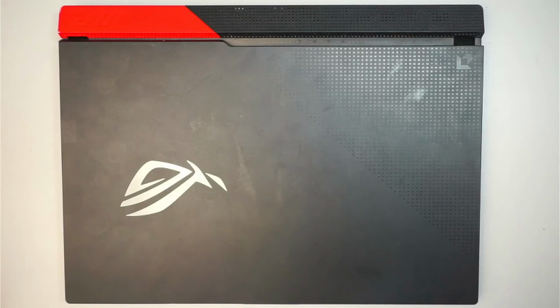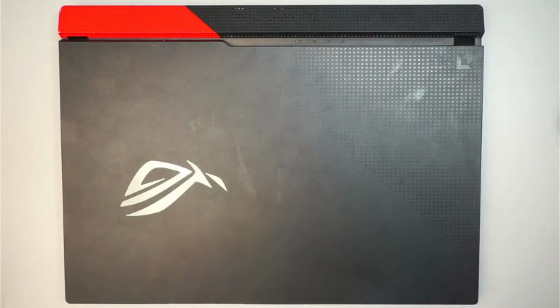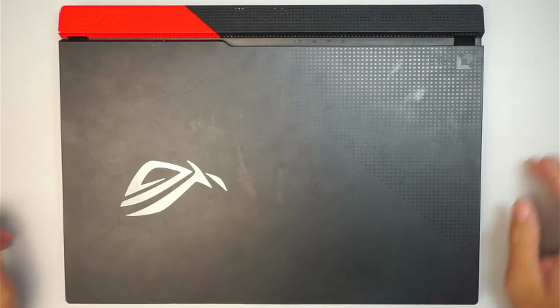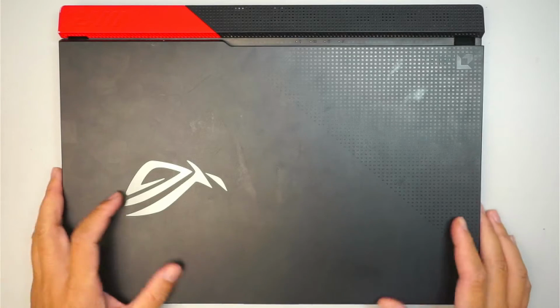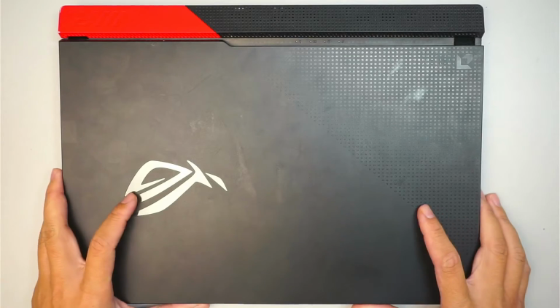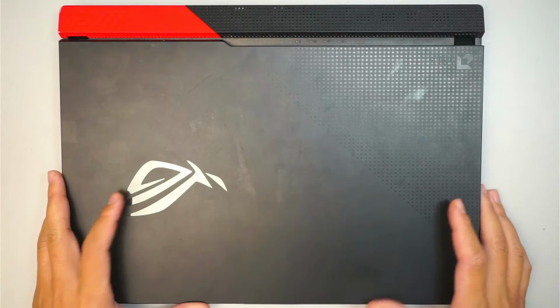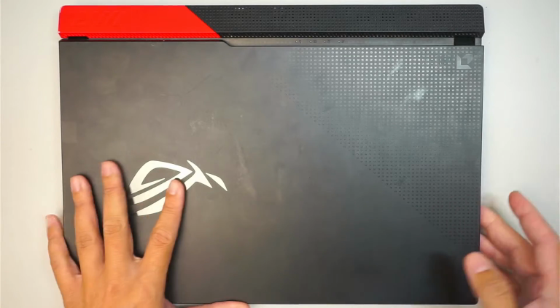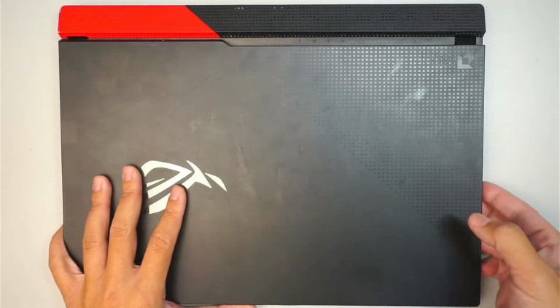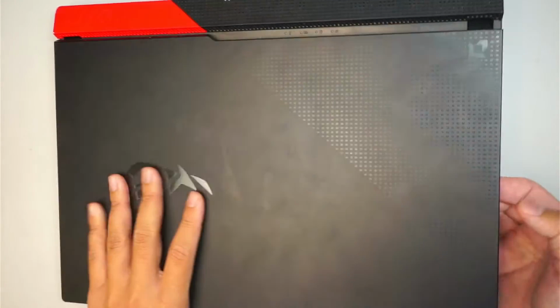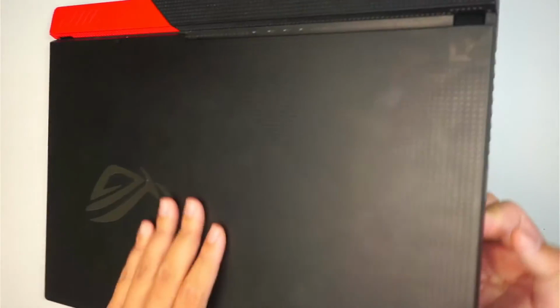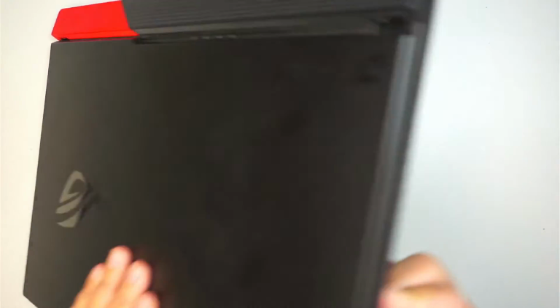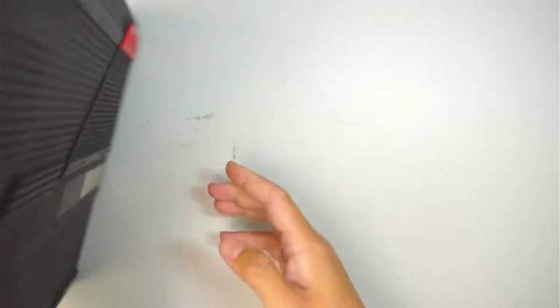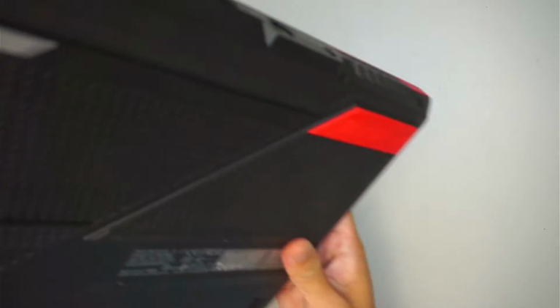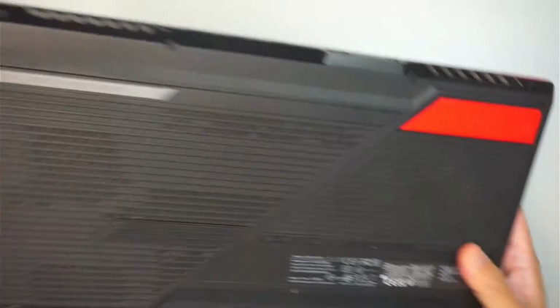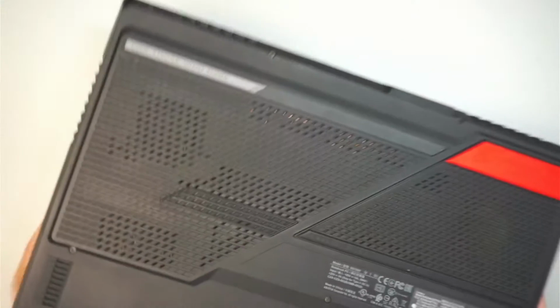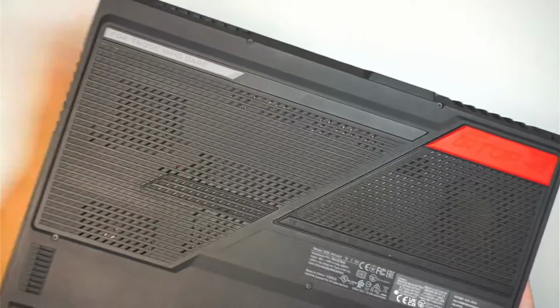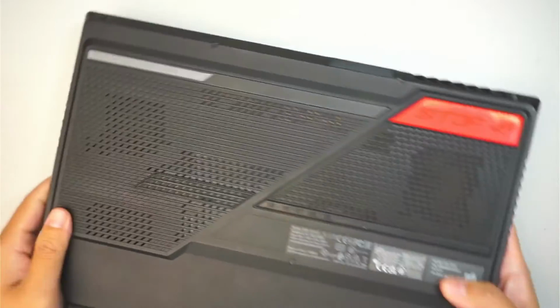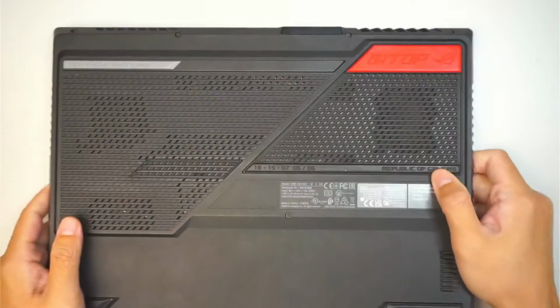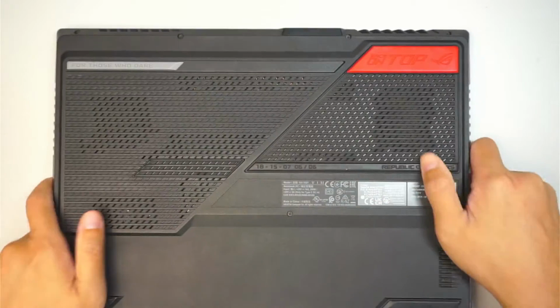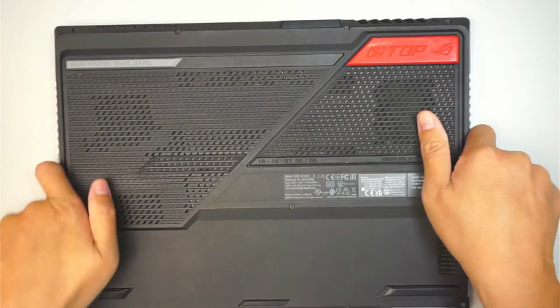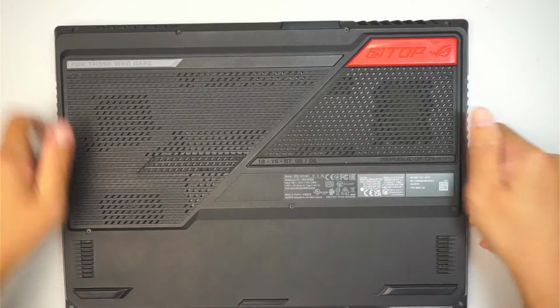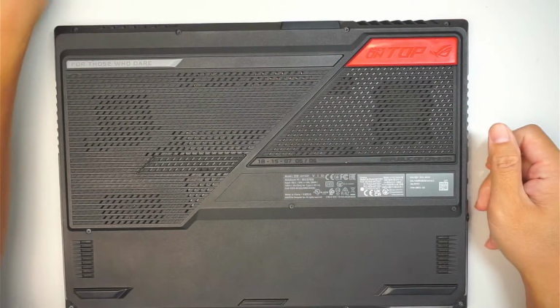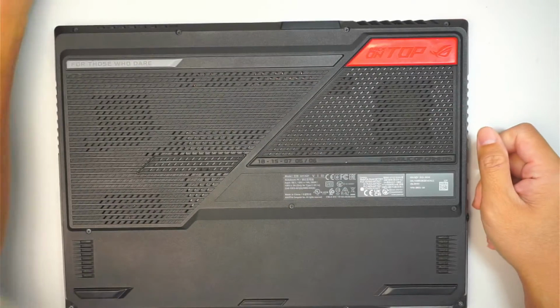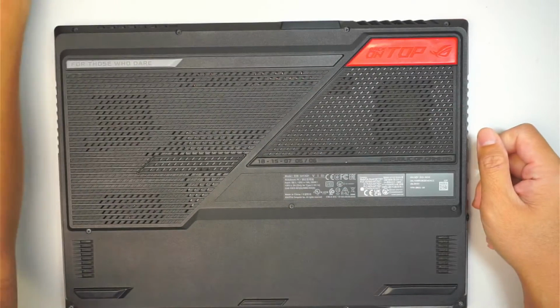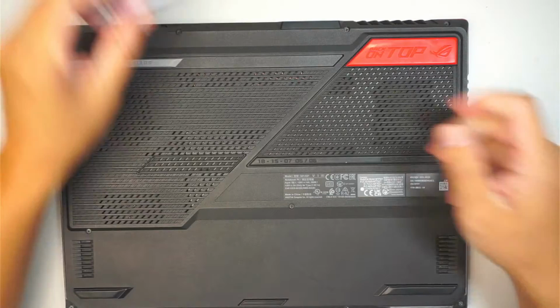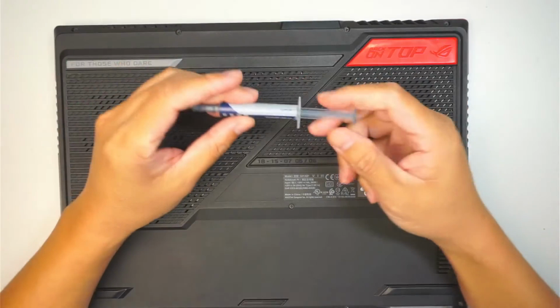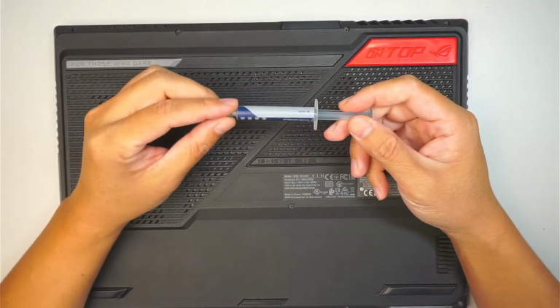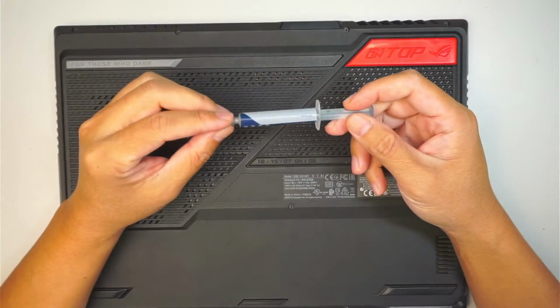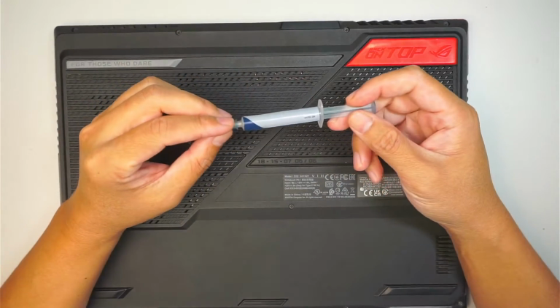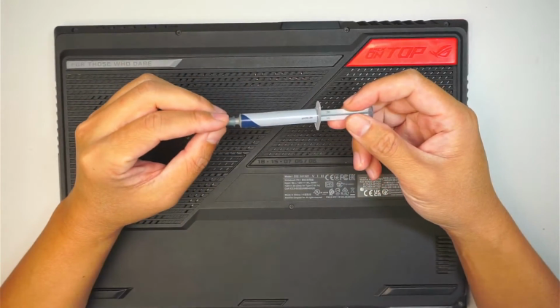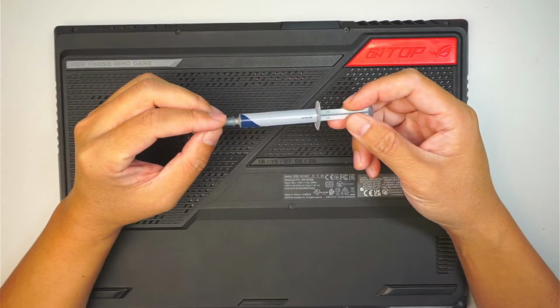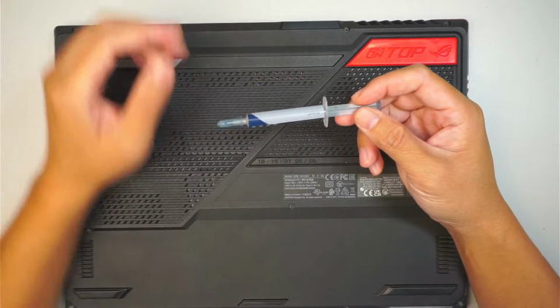Hi, welcome — Simon here, hope you're doing well. In this video I will be replacing an M.2 SSD drive as well as applying new thermal paste on this Asus gaming laptop.